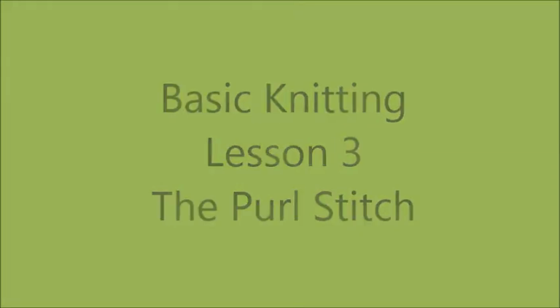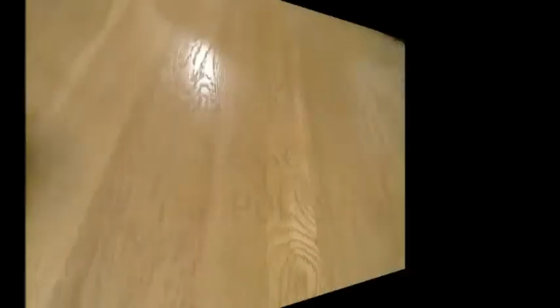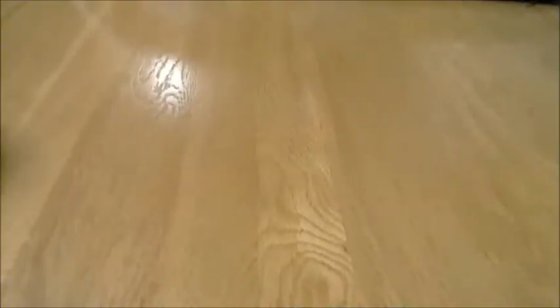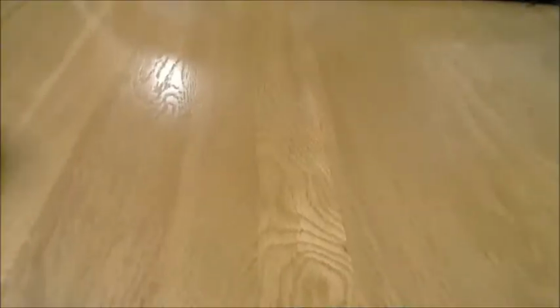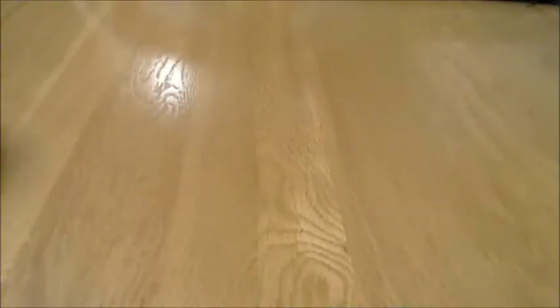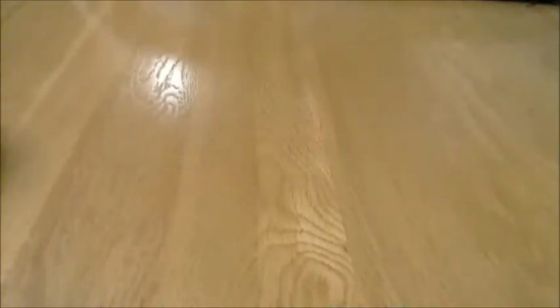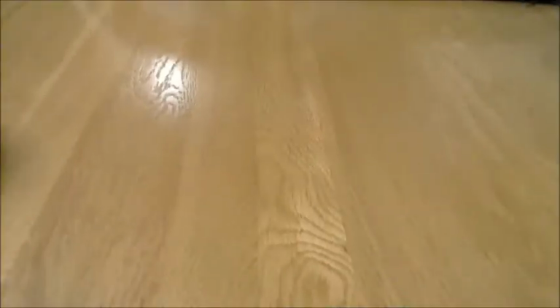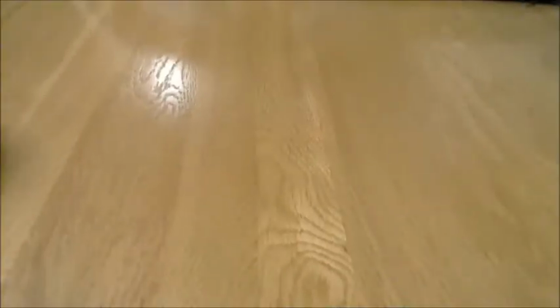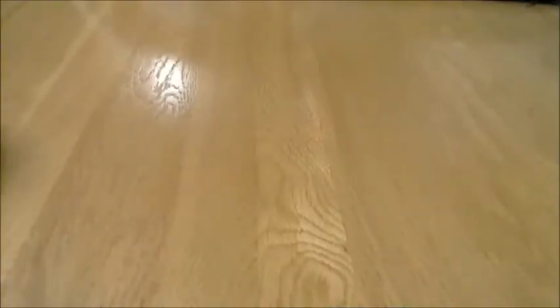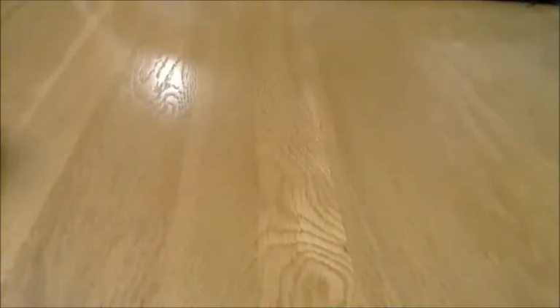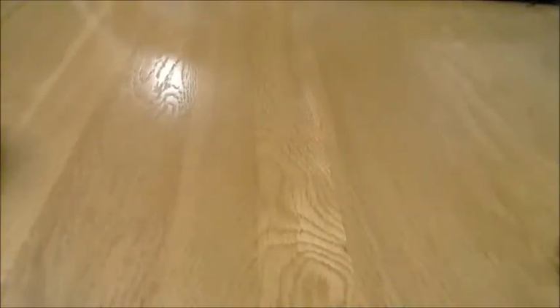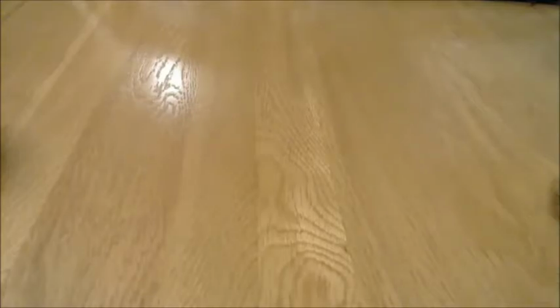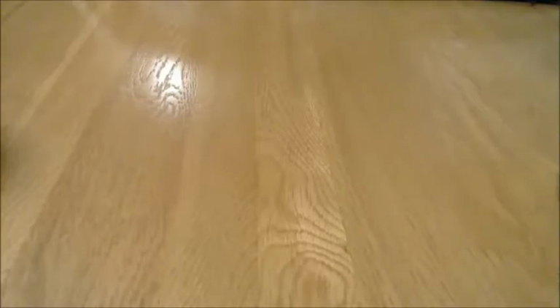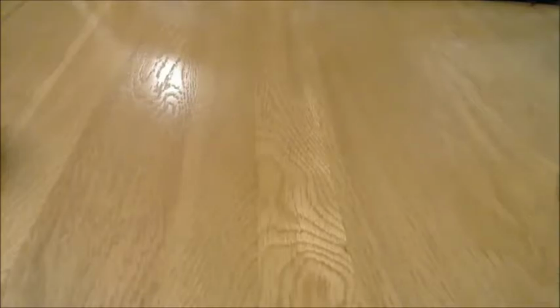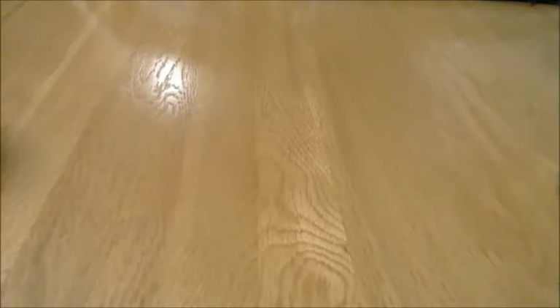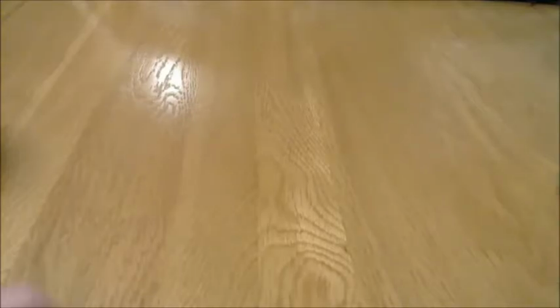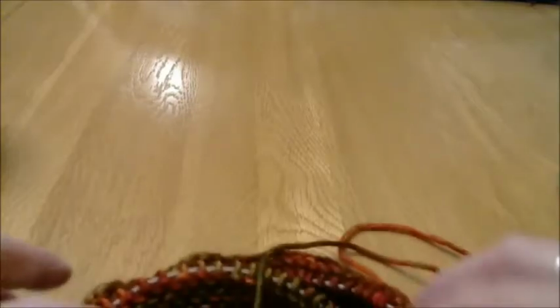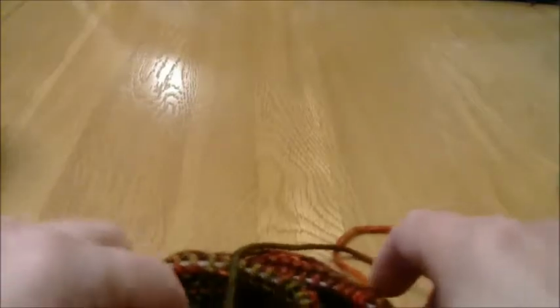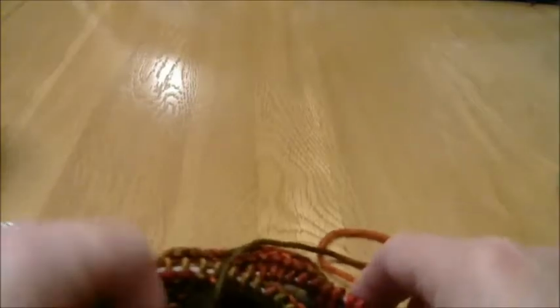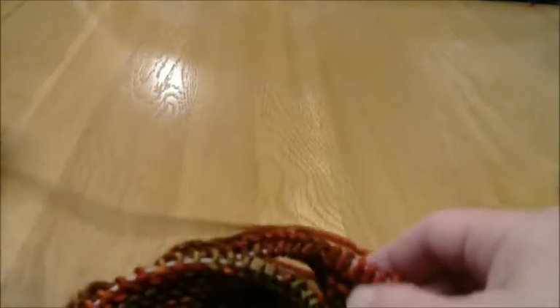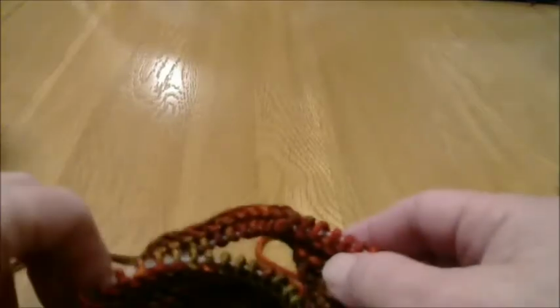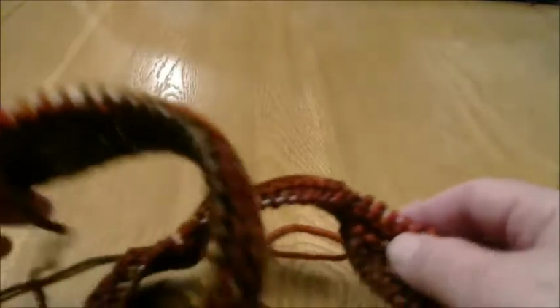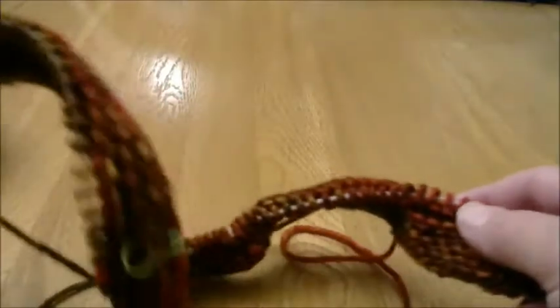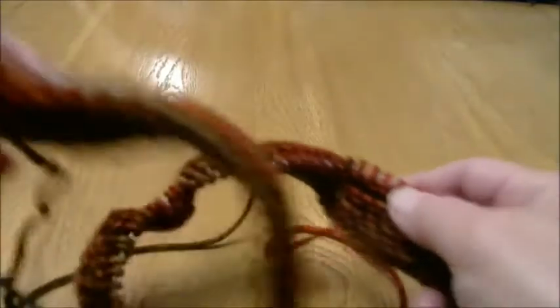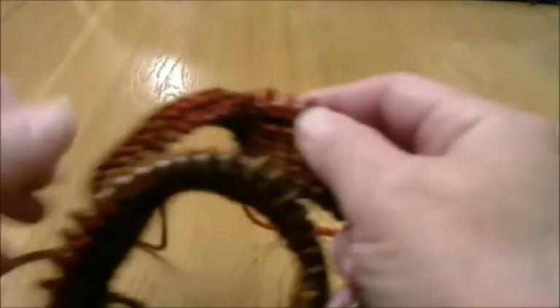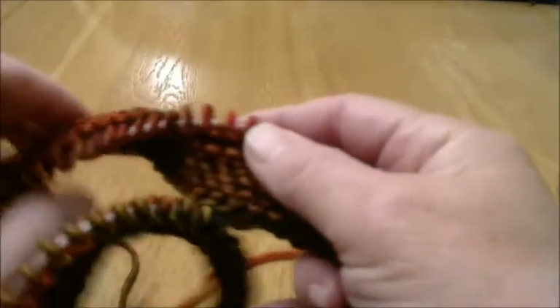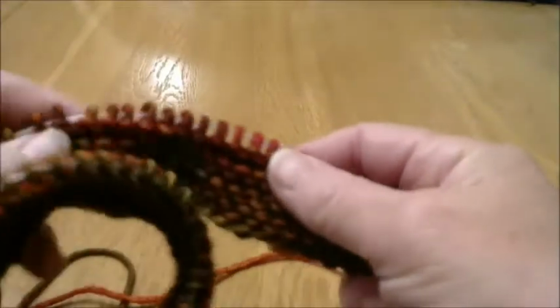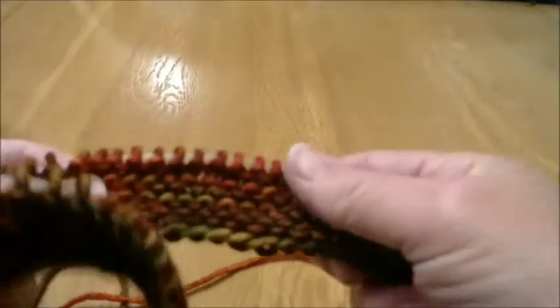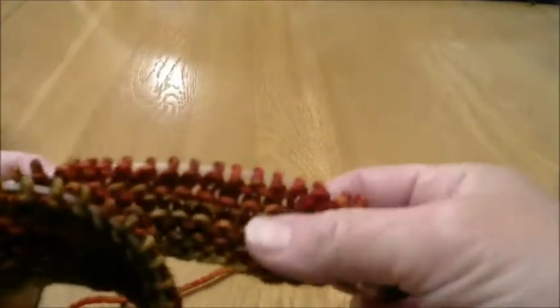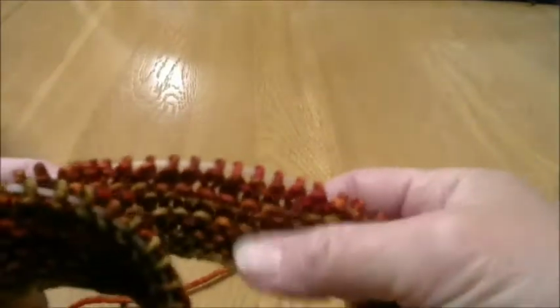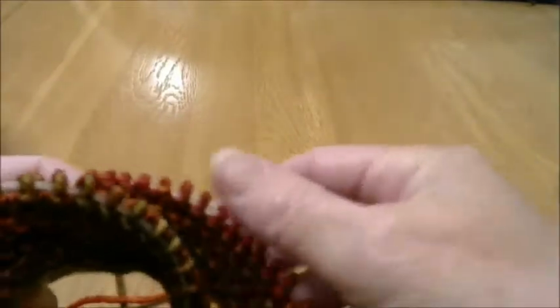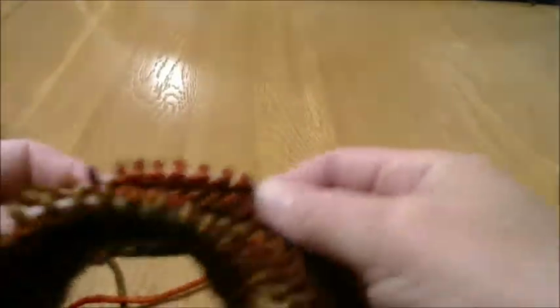Welcome to Lesson 3 of our Knitting School. Today we are going to be adding onto our cowl. In Lesson 2, we knitted 6 rows of knit stitch.